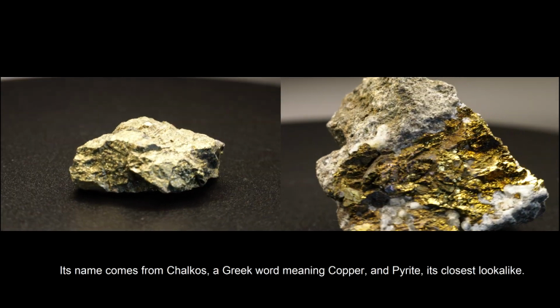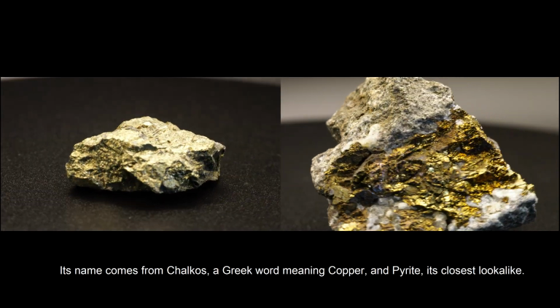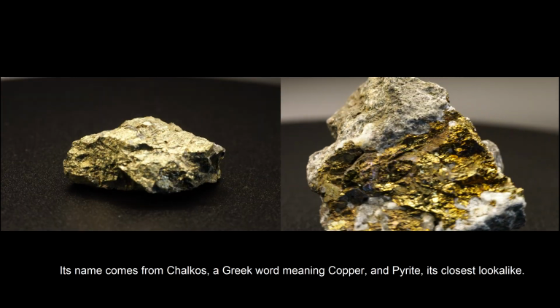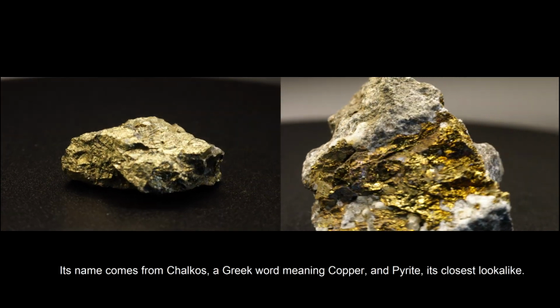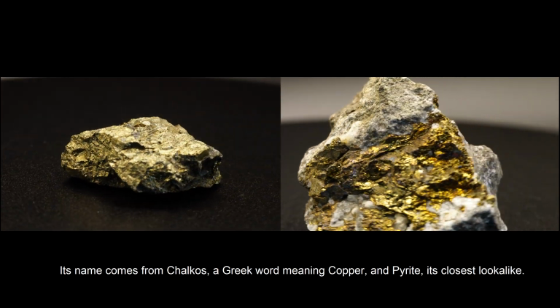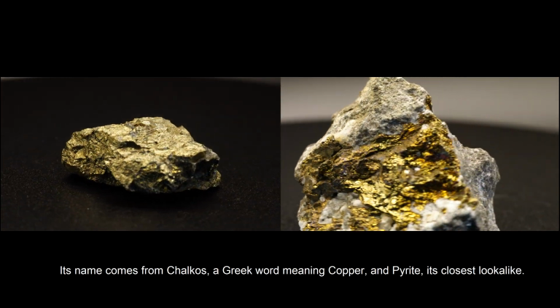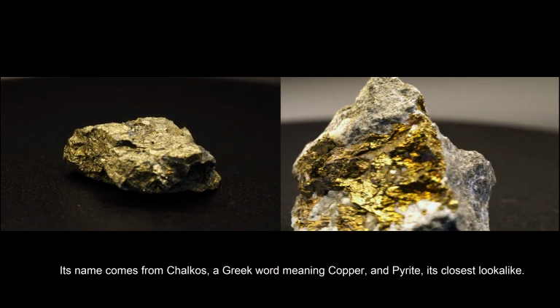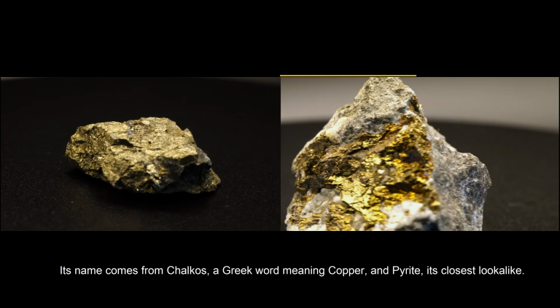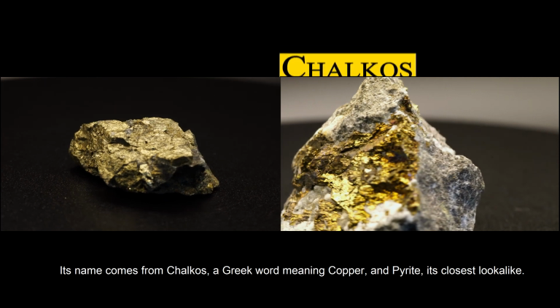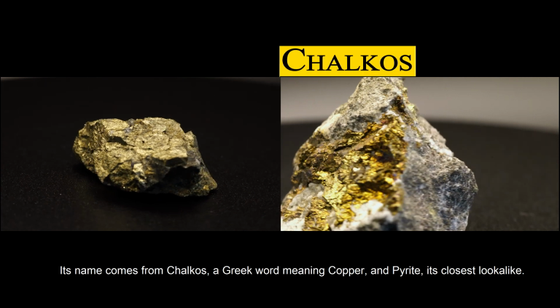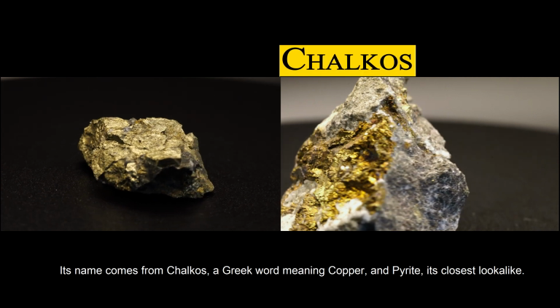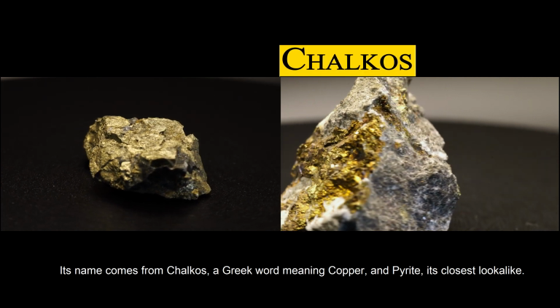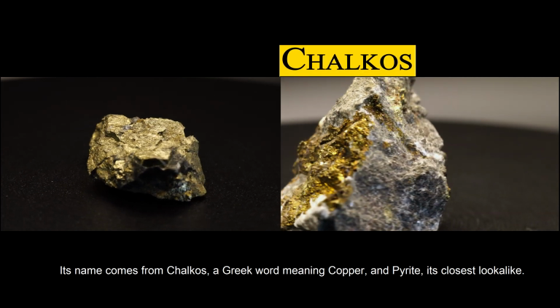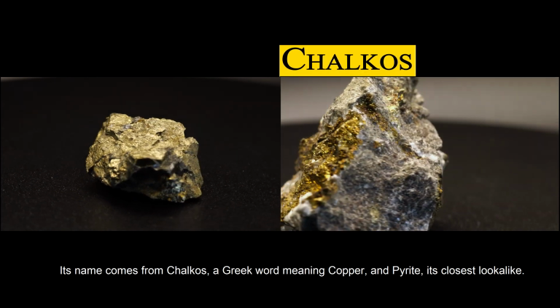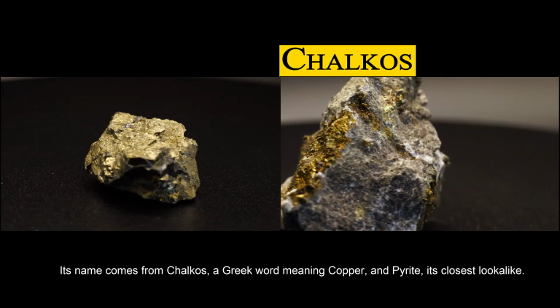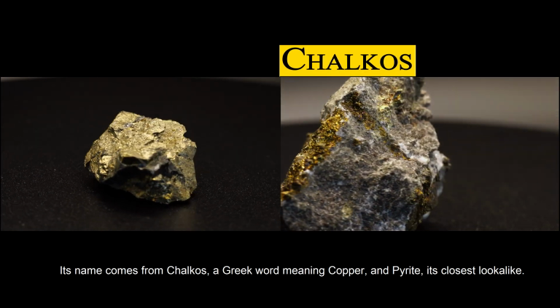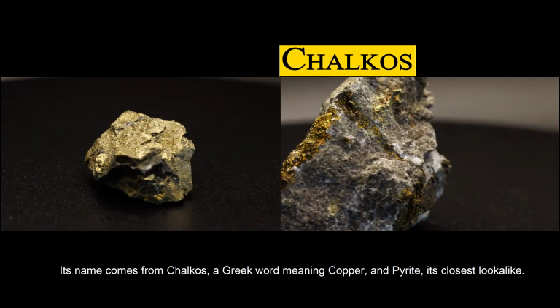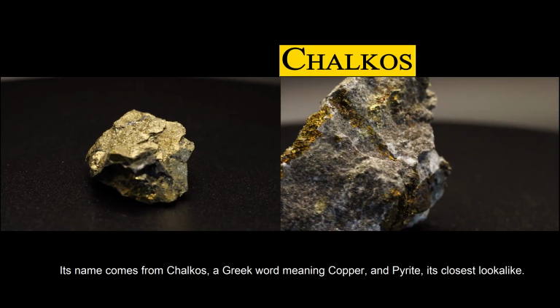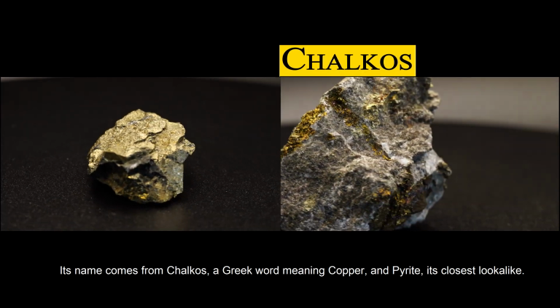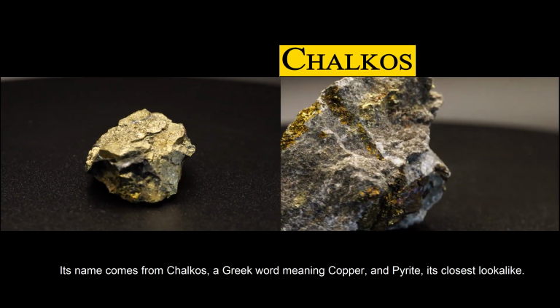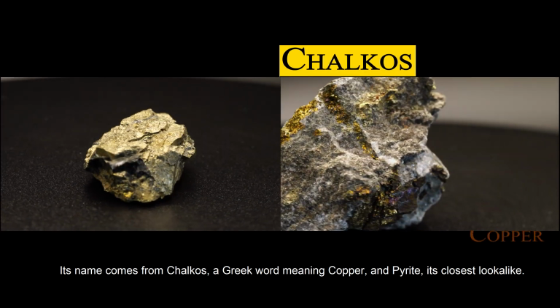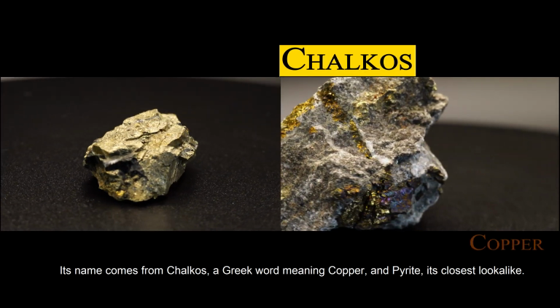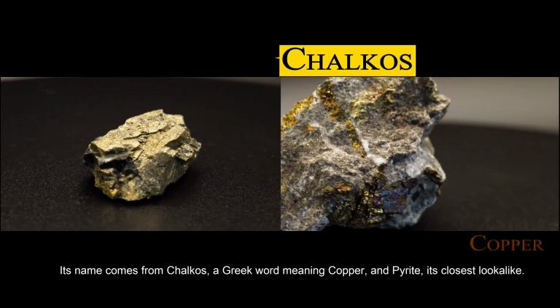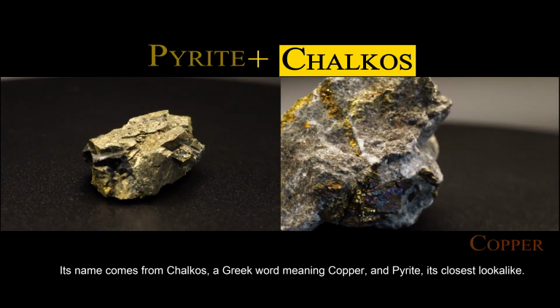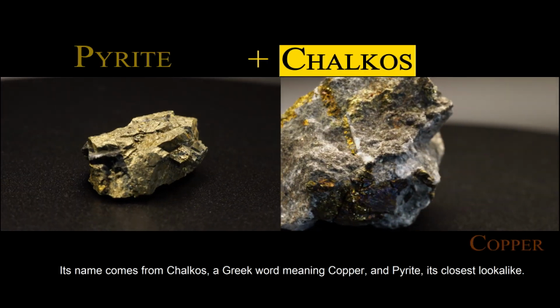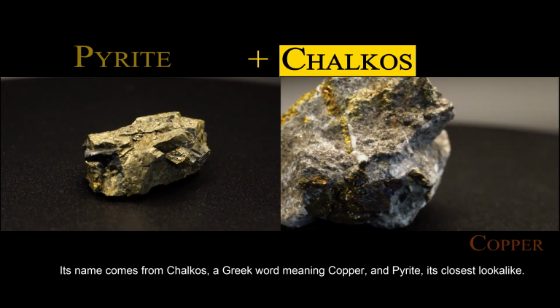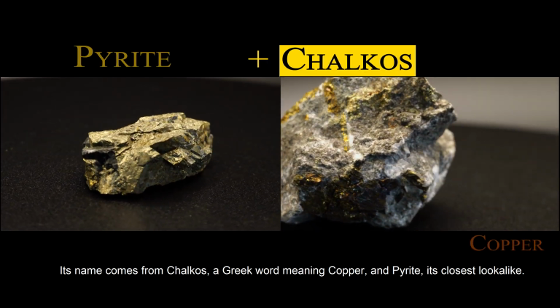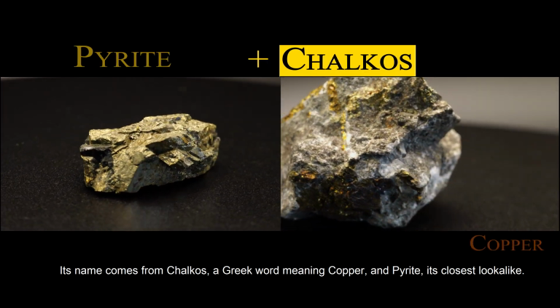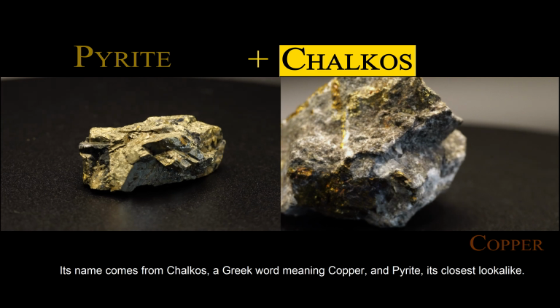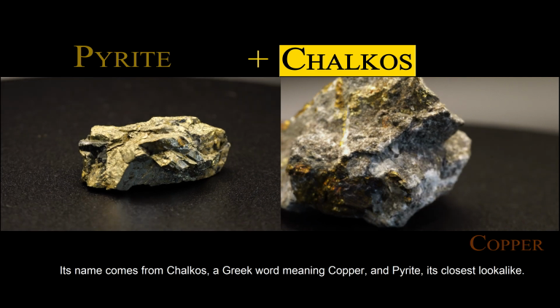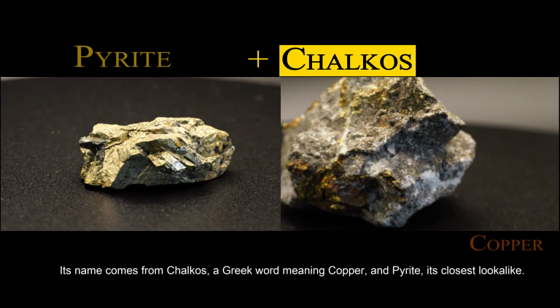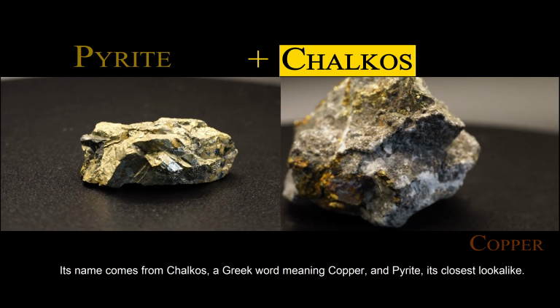Its name comes from chalcos, a Greek word meaning copper, and pyrite, its closest look-alike.